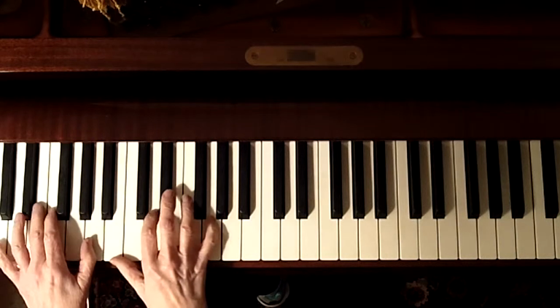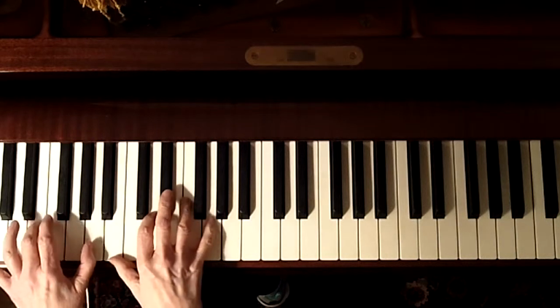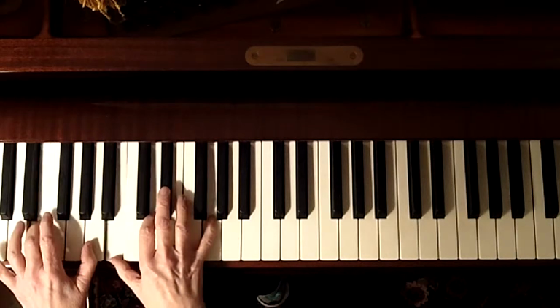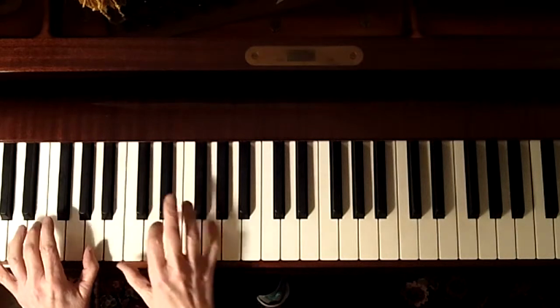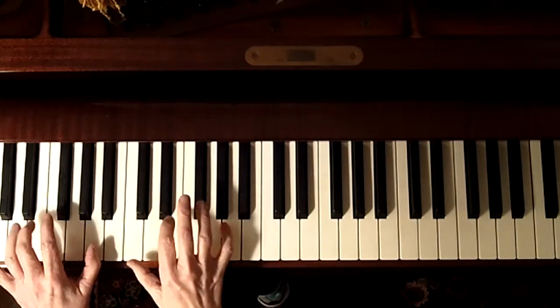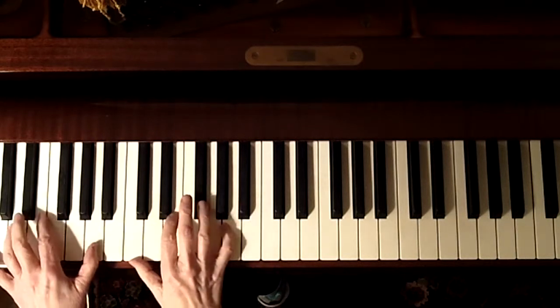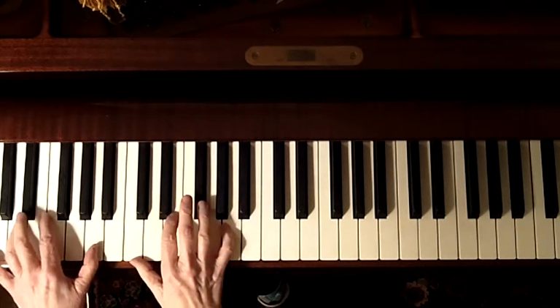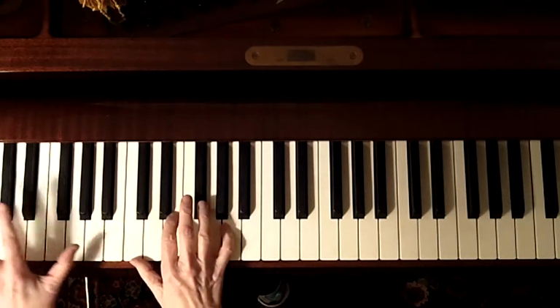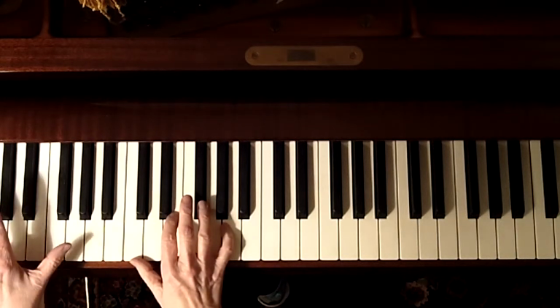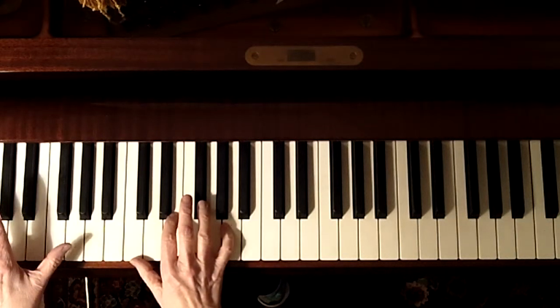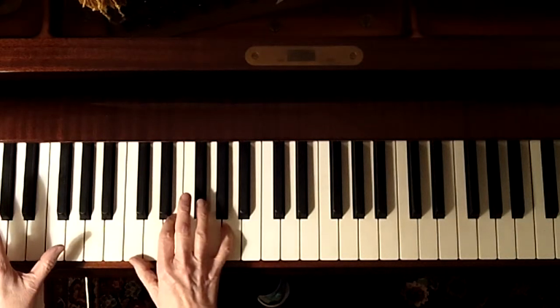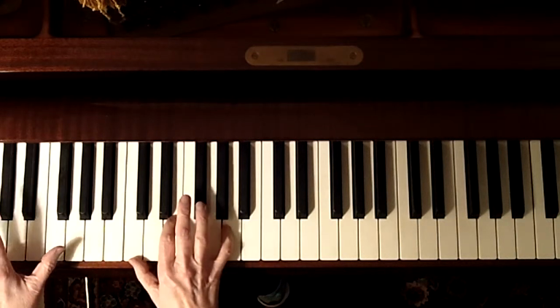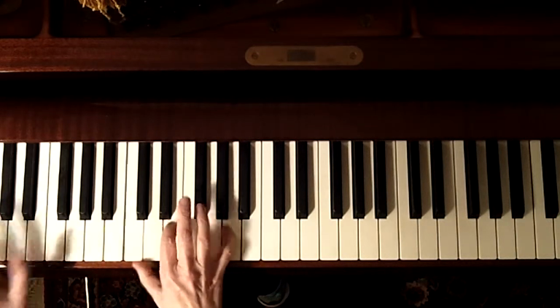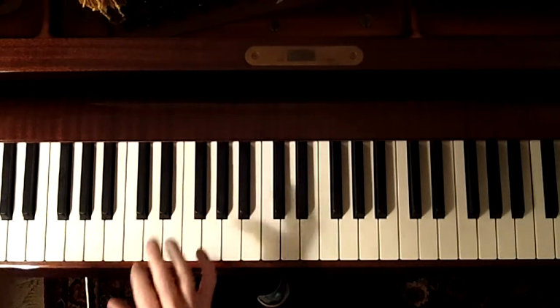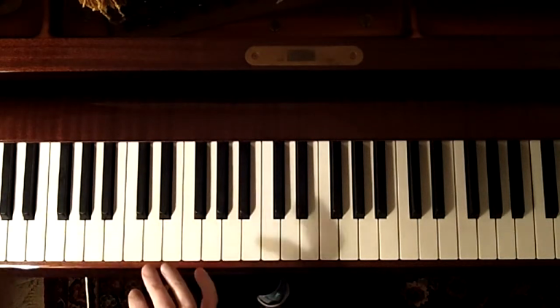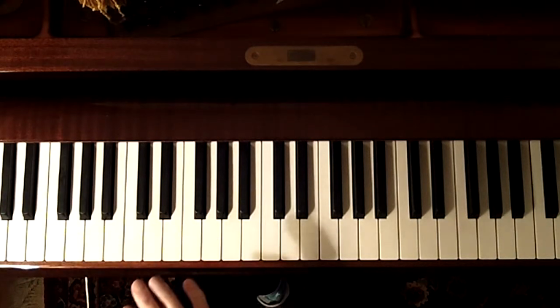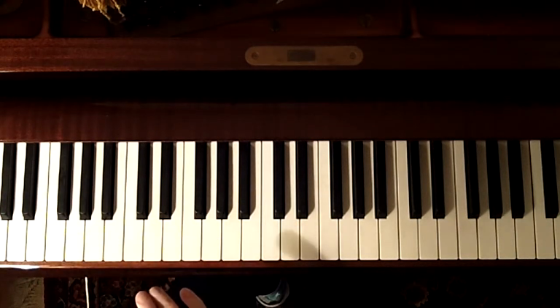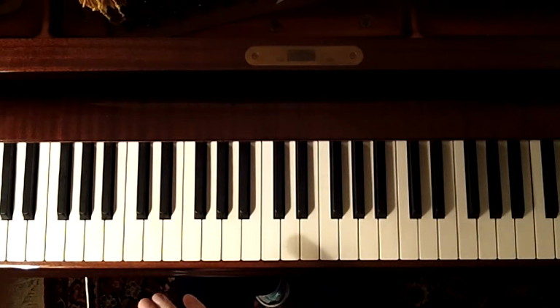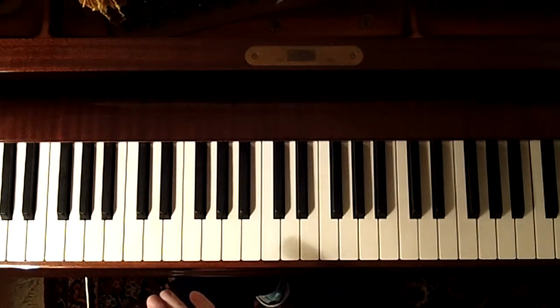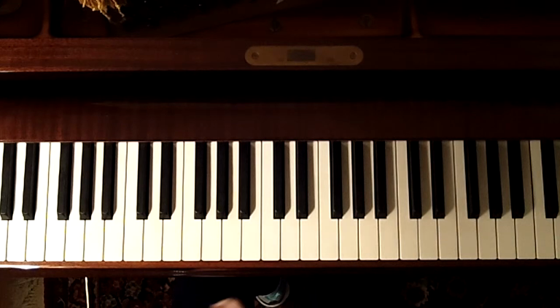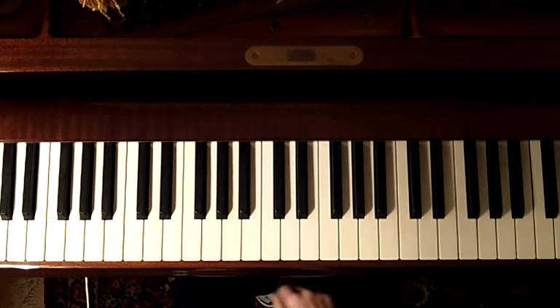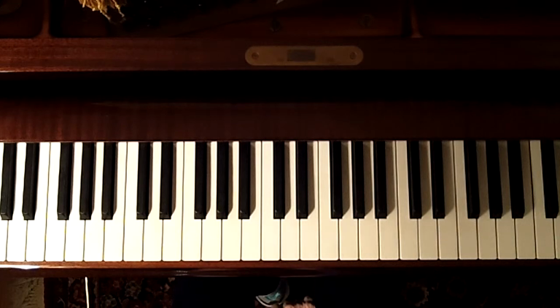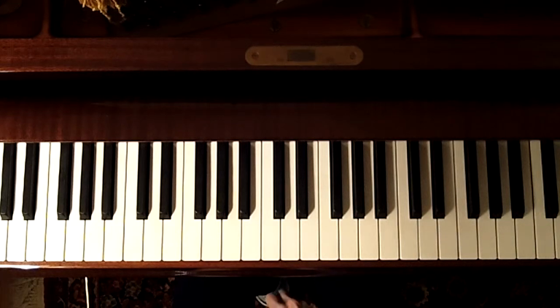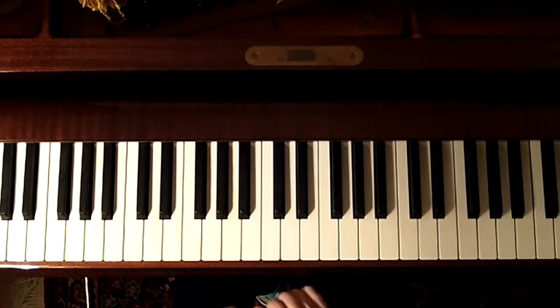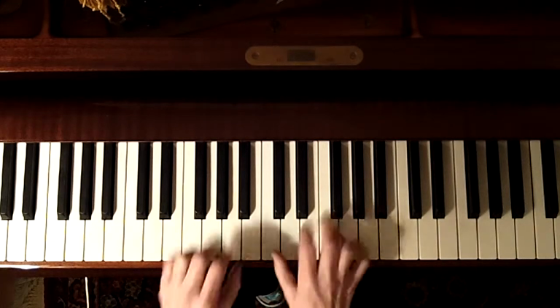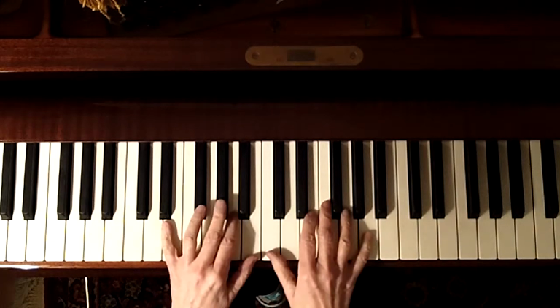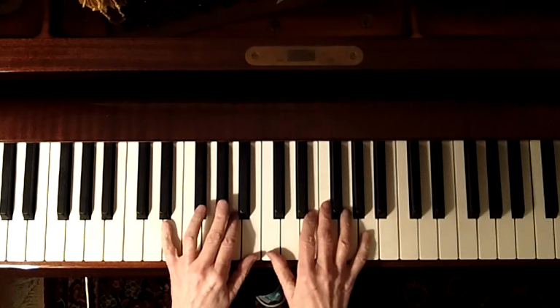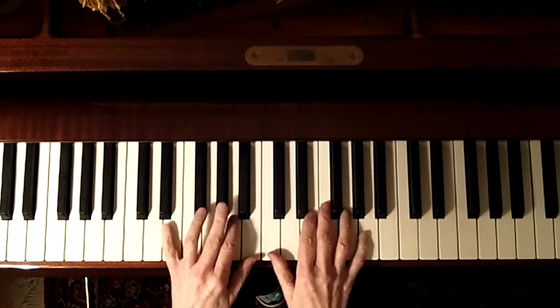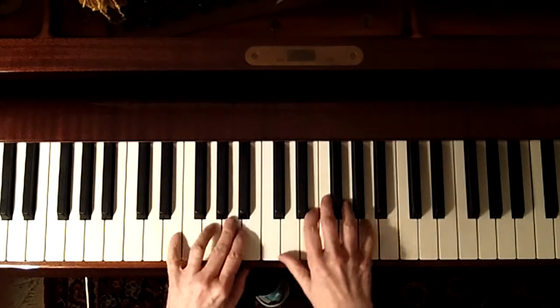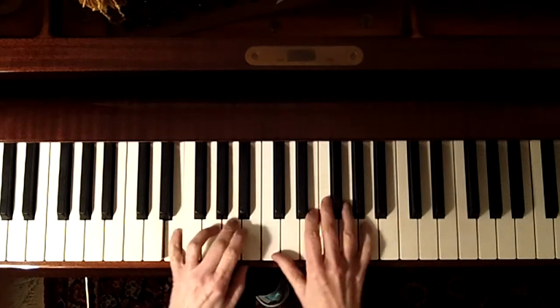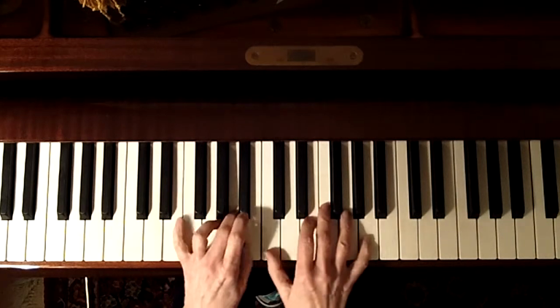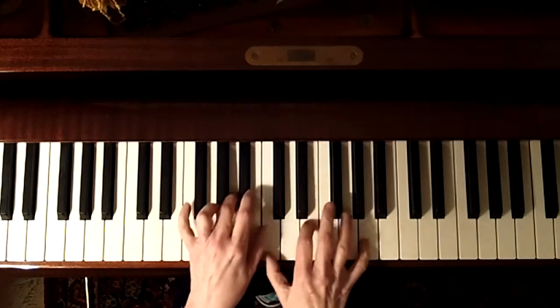You won't be able to see my last note, which is way down below where the camera is. Alright, so here's the whole piece. Here we go.